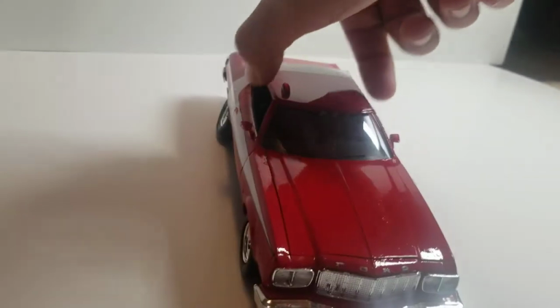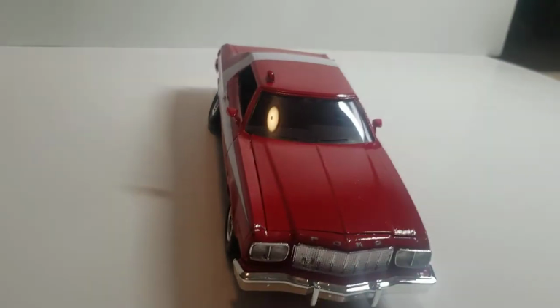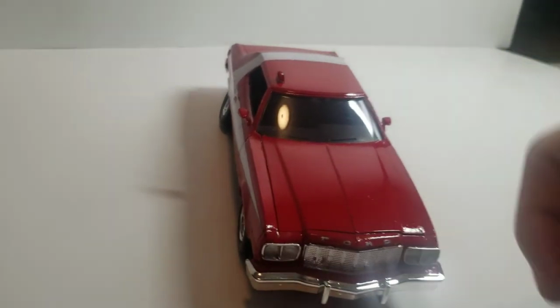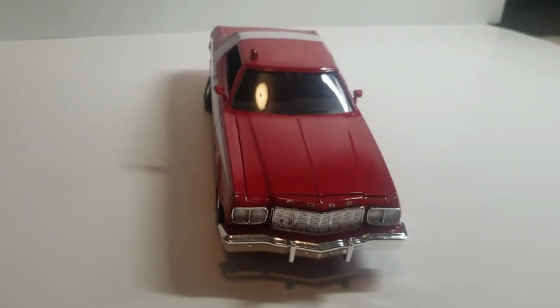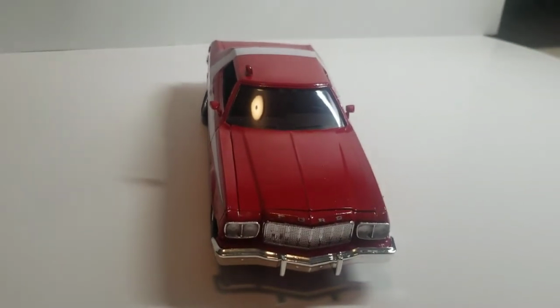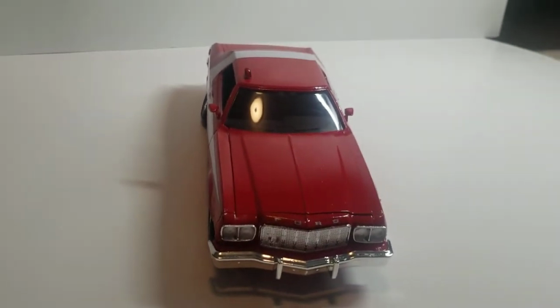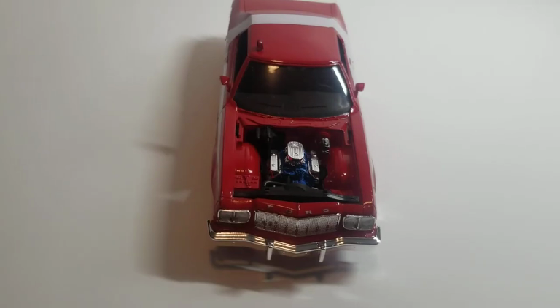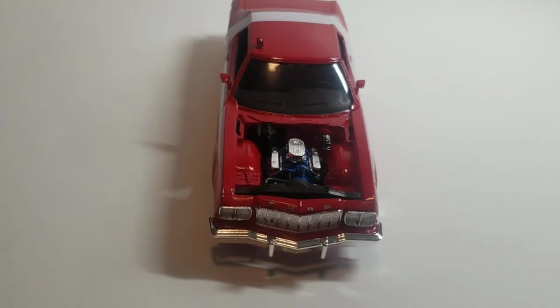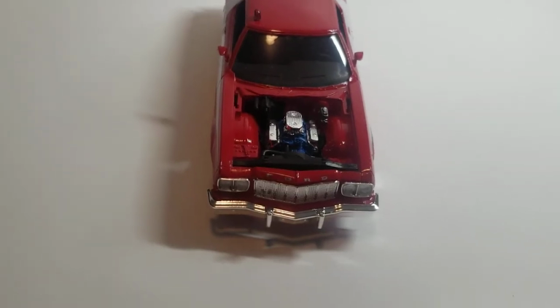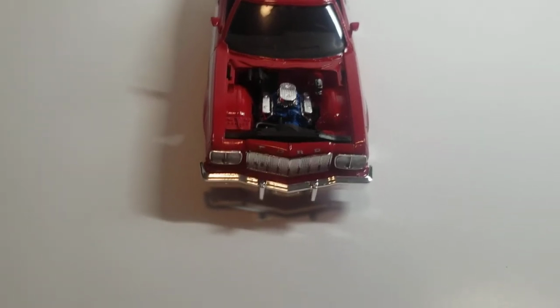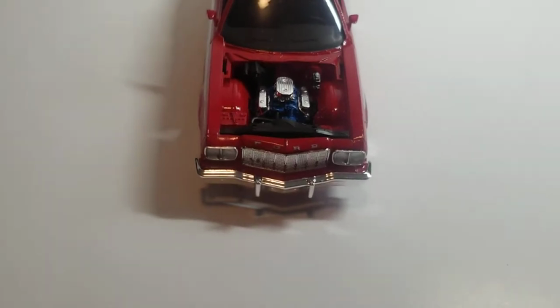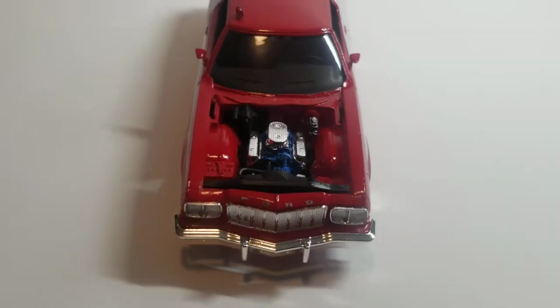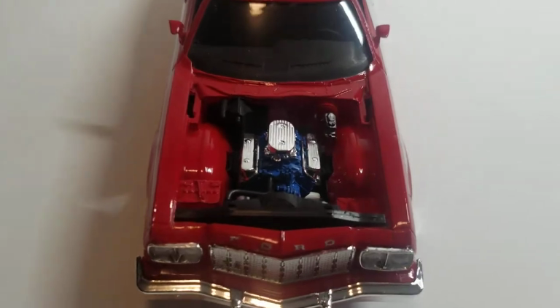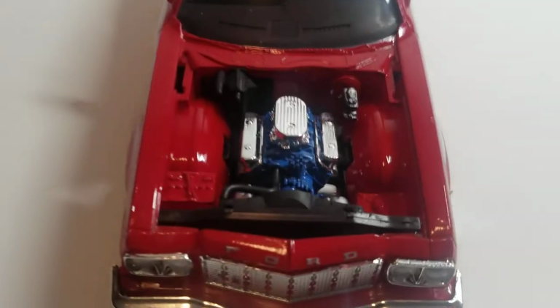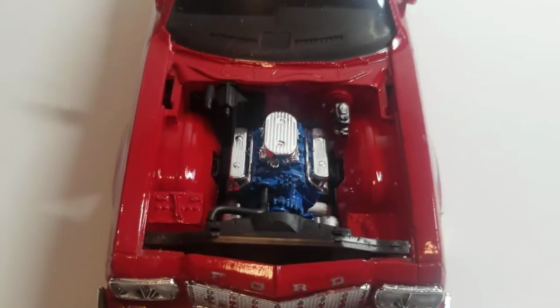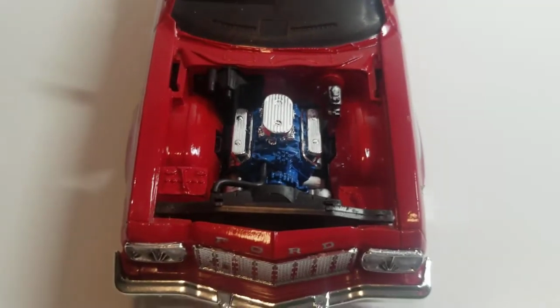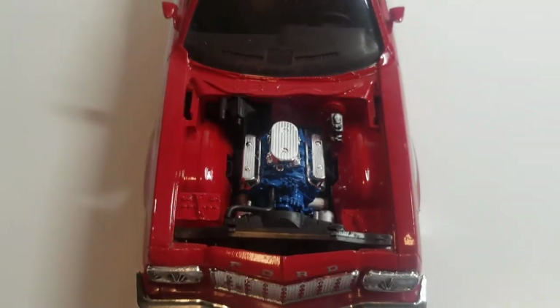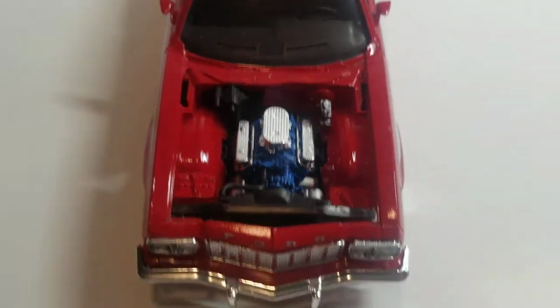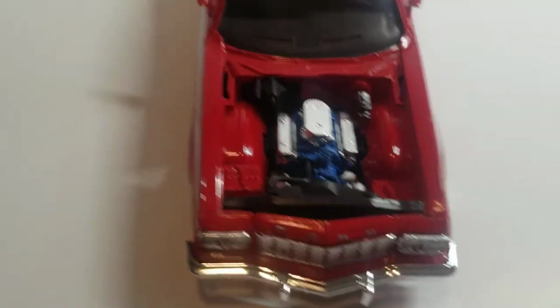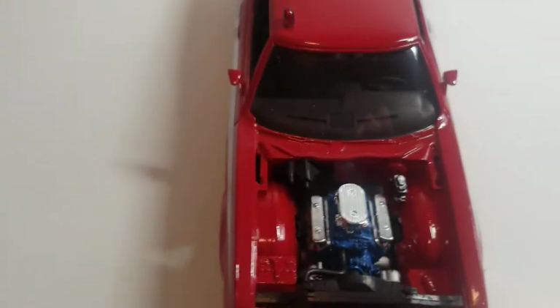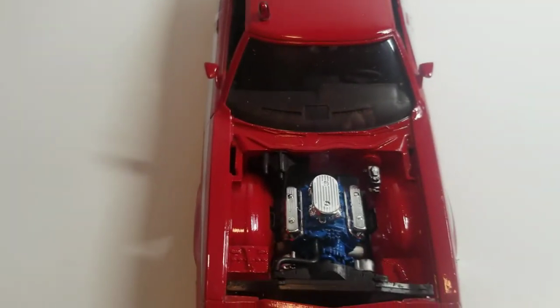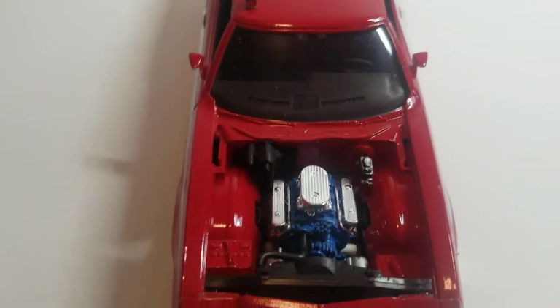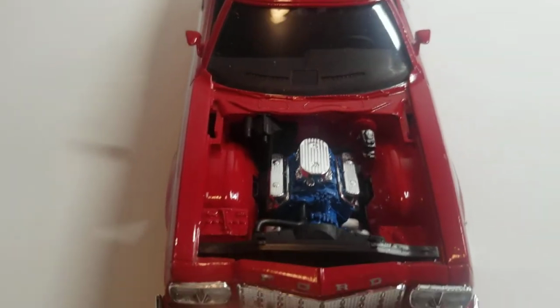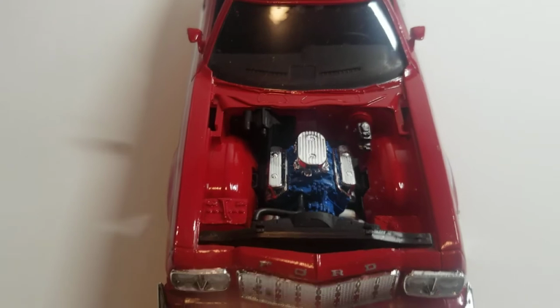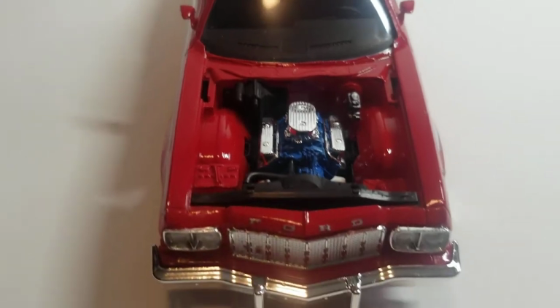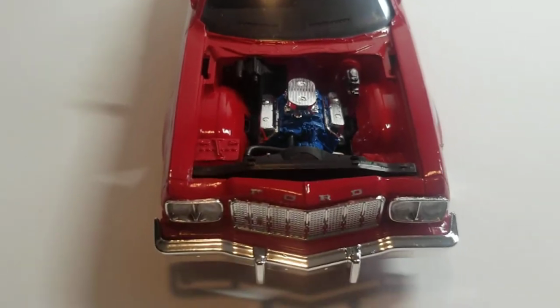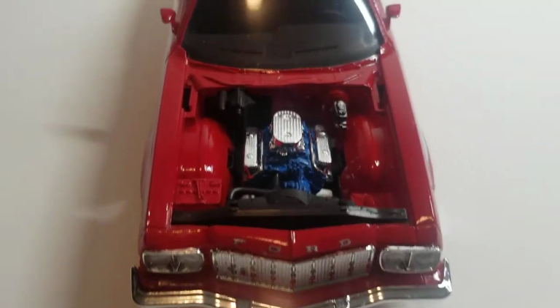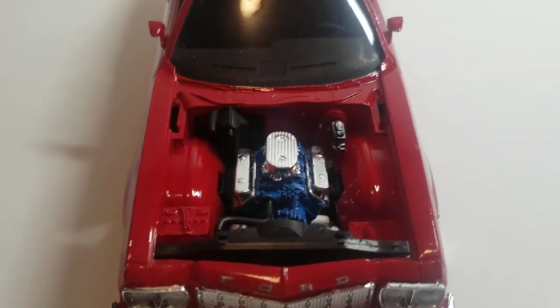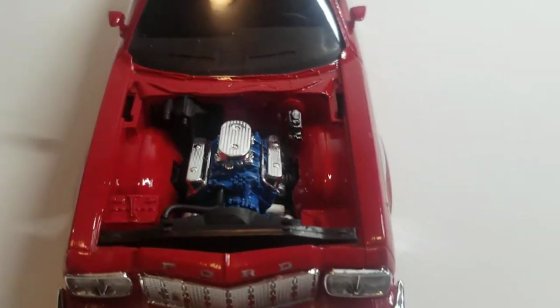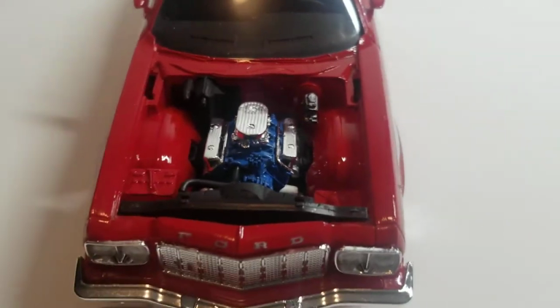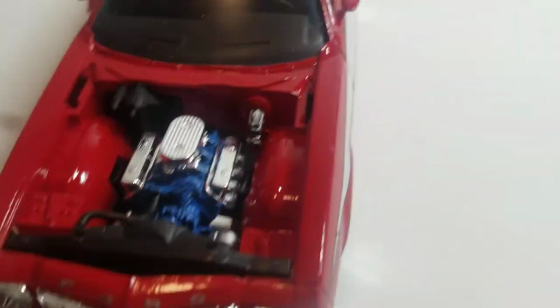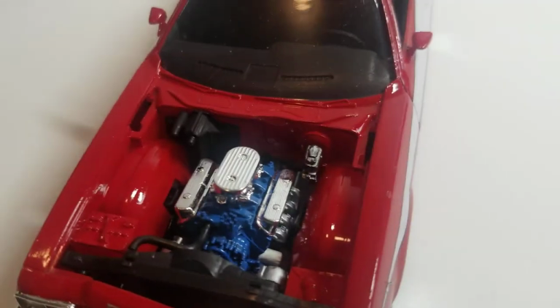Let me pop the hood and show you guys how that looks. Here's the mighty Ford engine — Chevy could never. The paint inside and everything turned out very nice.